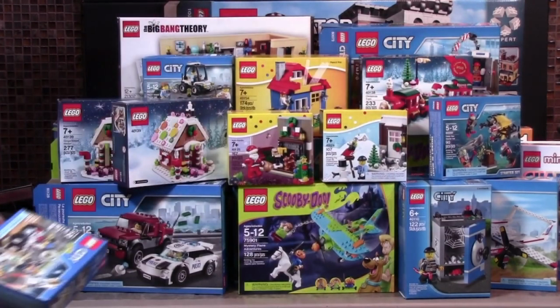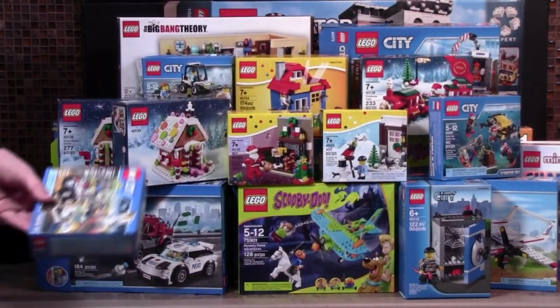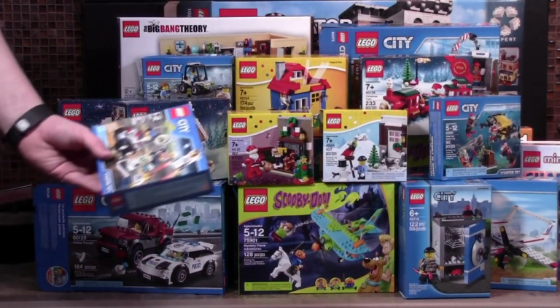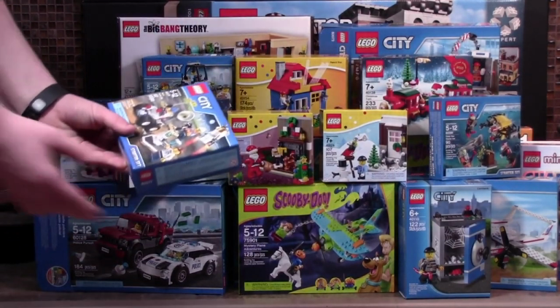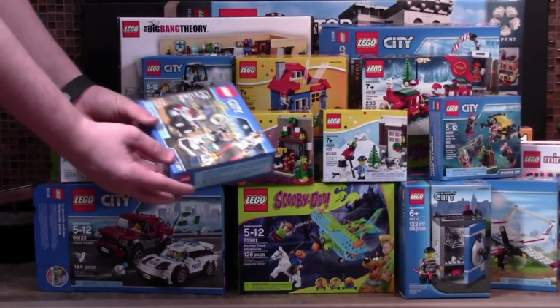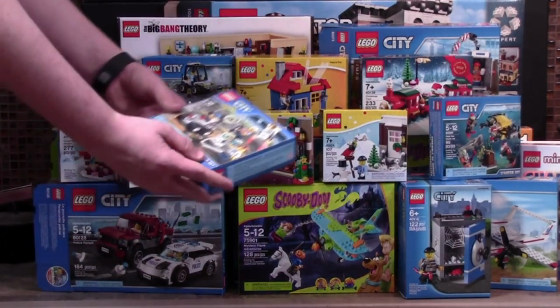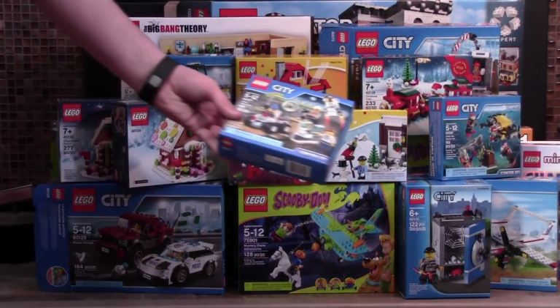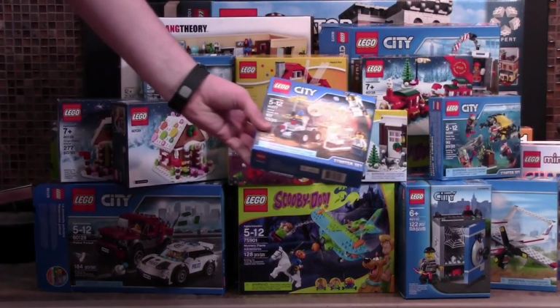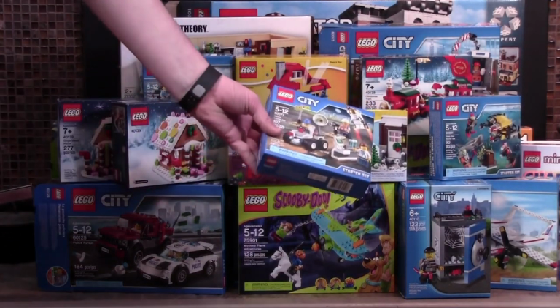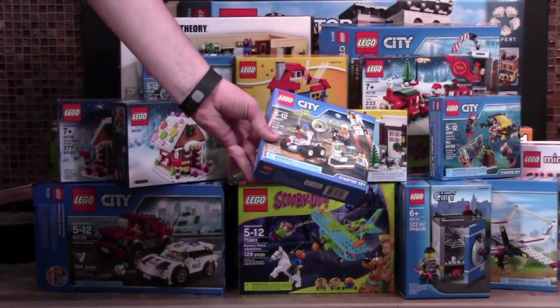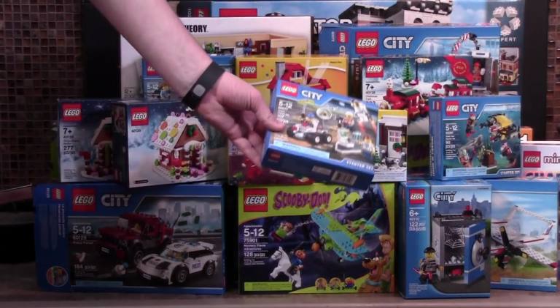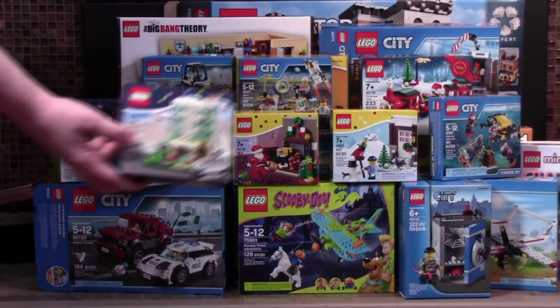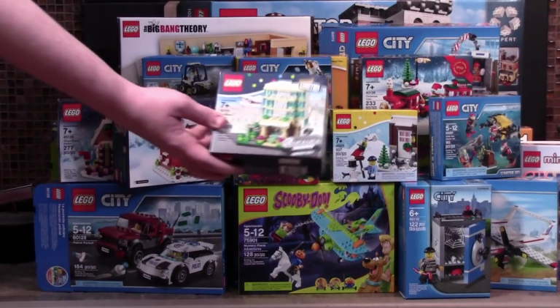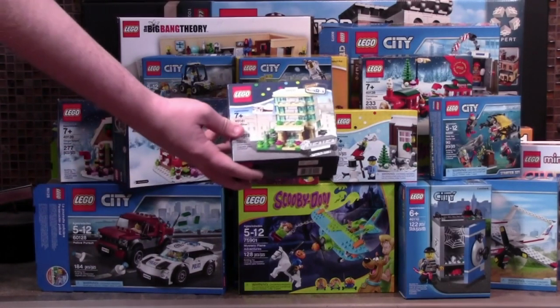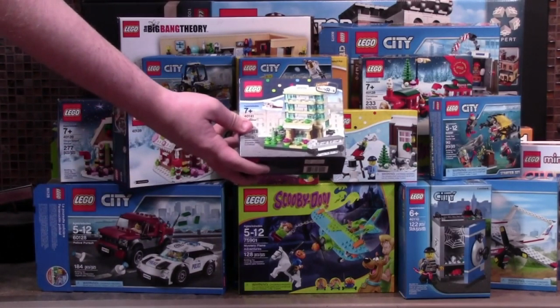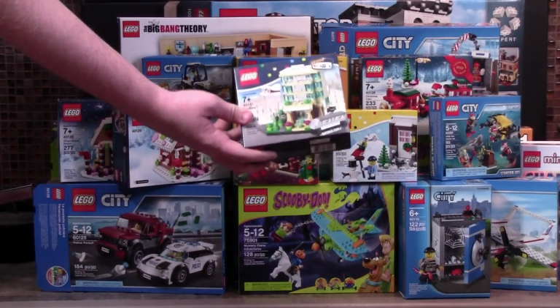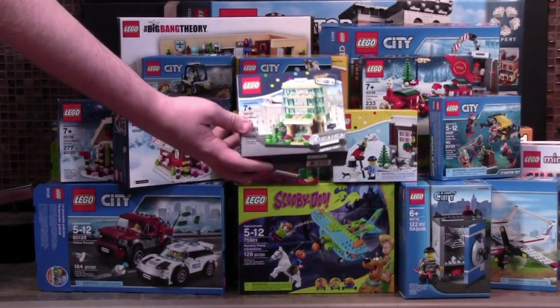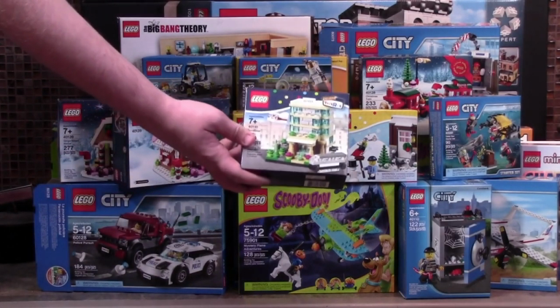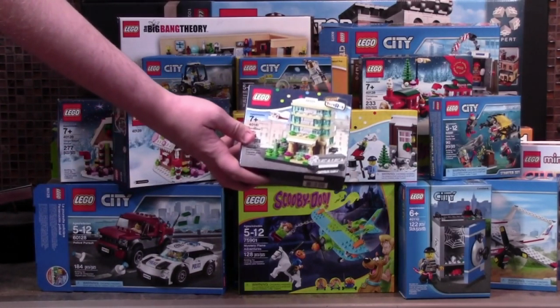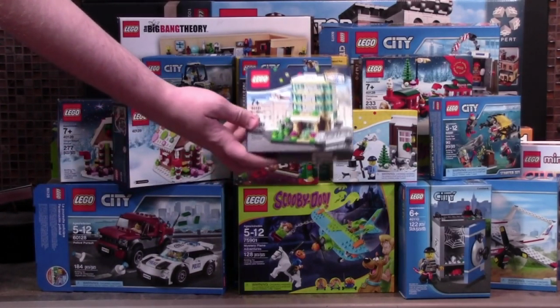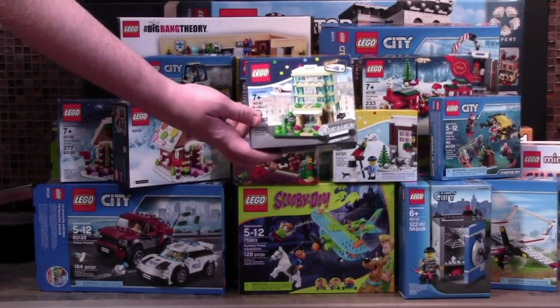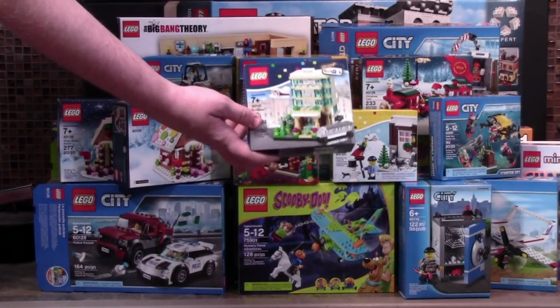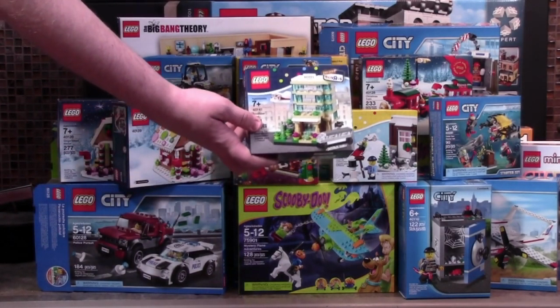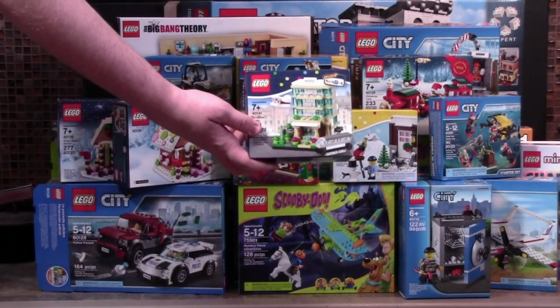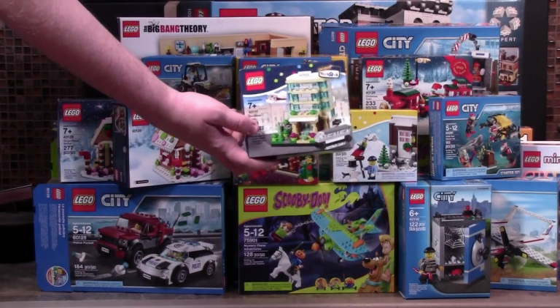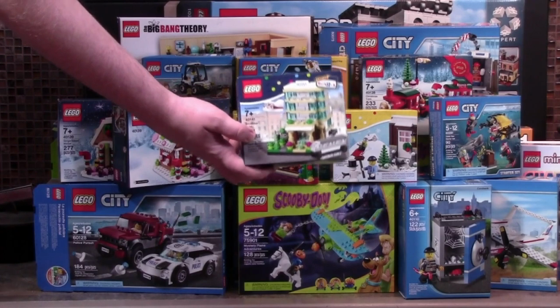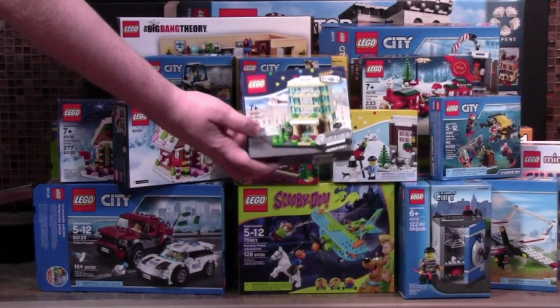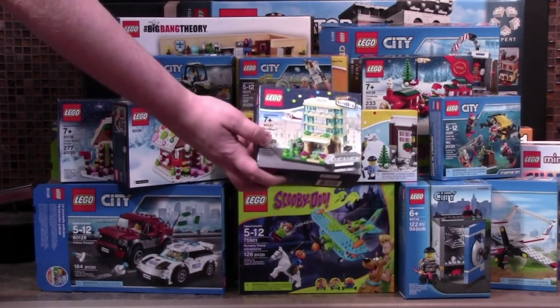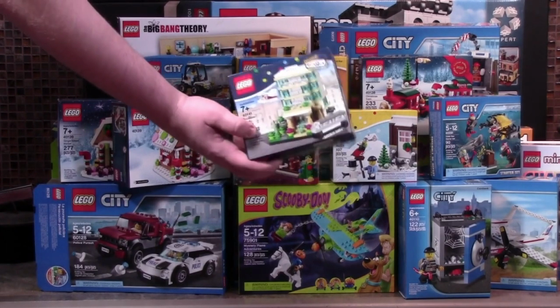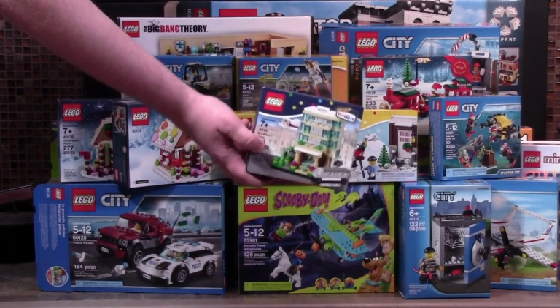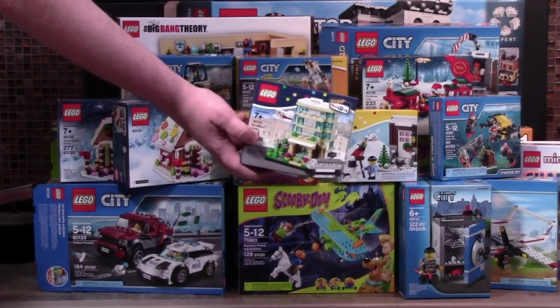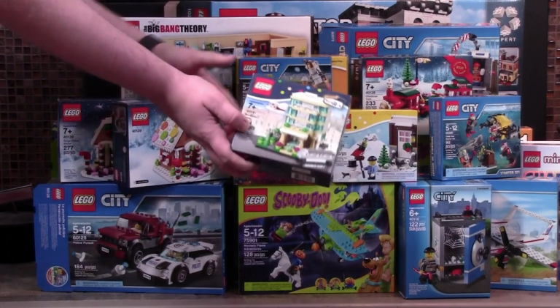Because LEGO Space is making a comeback, I got this Space Starter set. I also received this Bricktober Hotel set, and that is so awesome because this is my favorite Bricktober set for 2015.